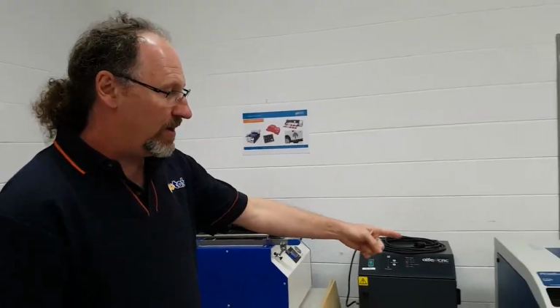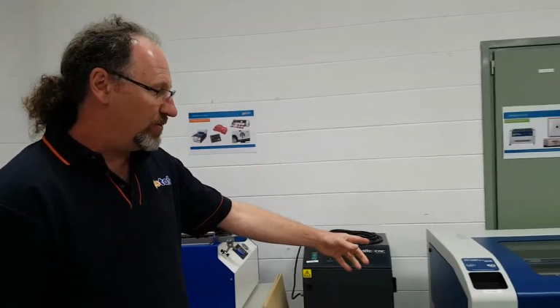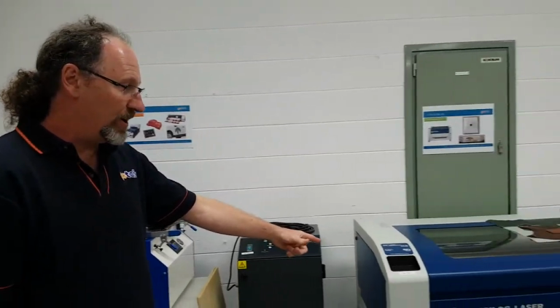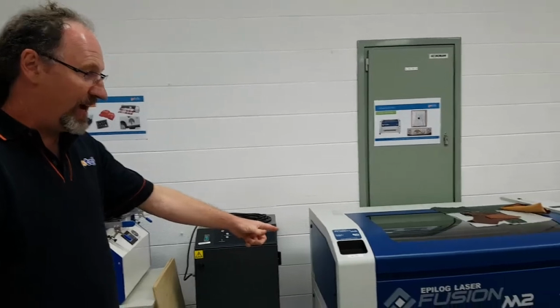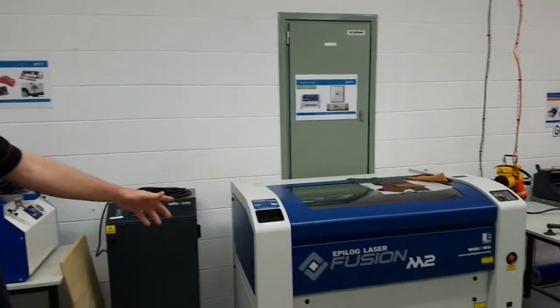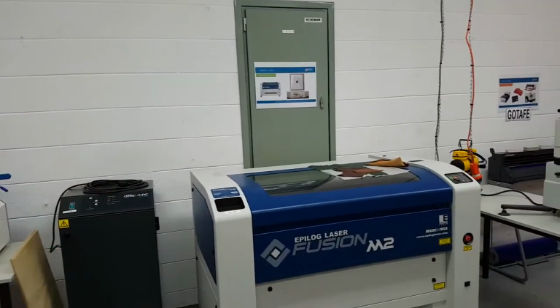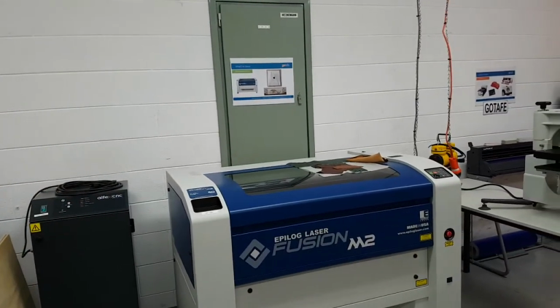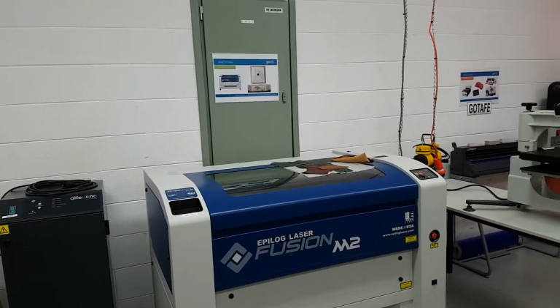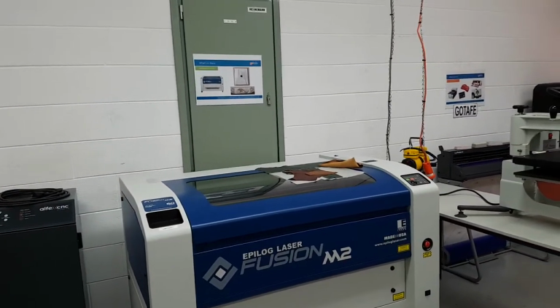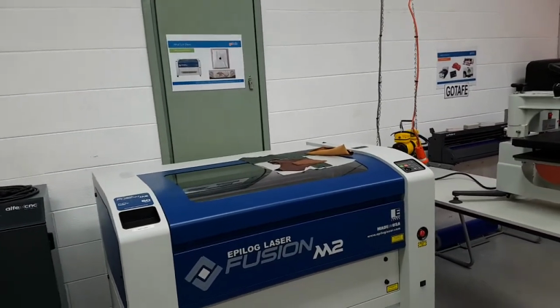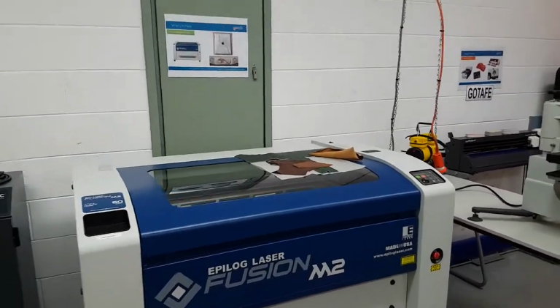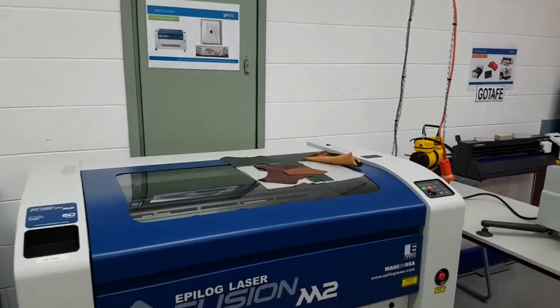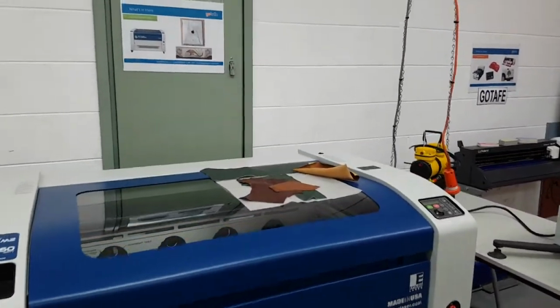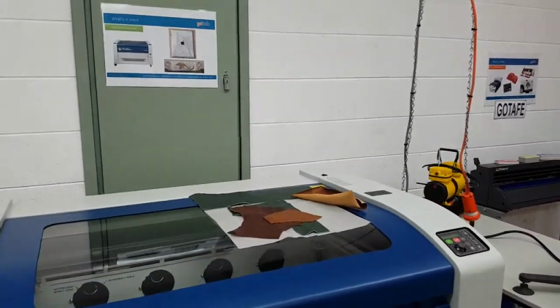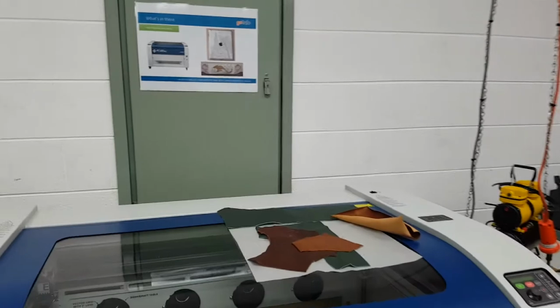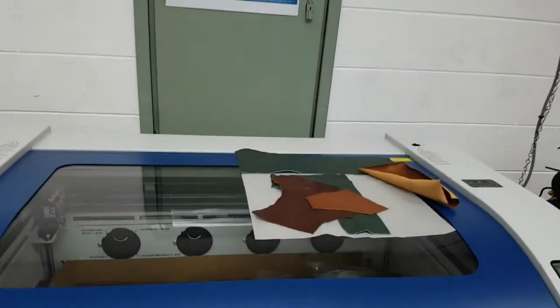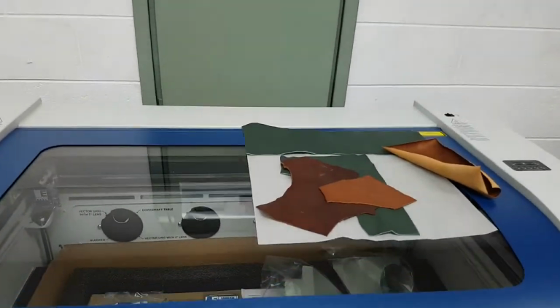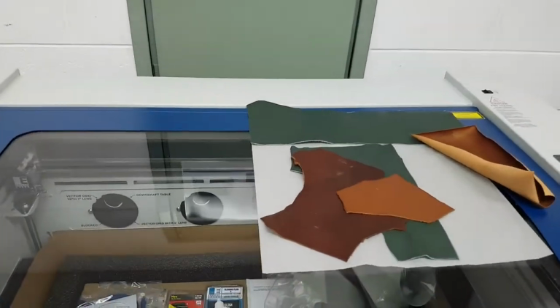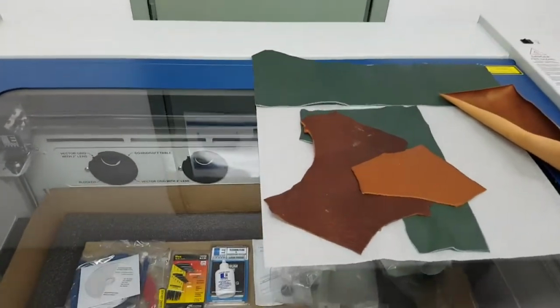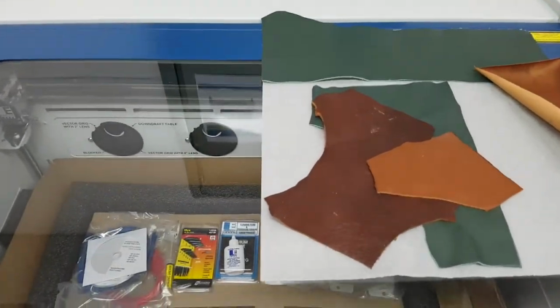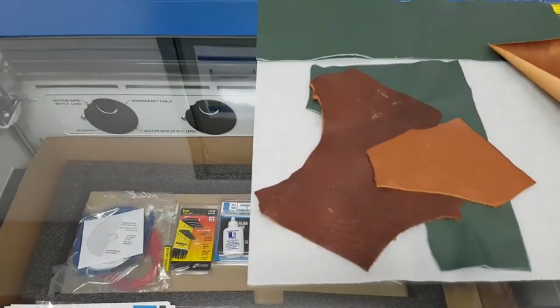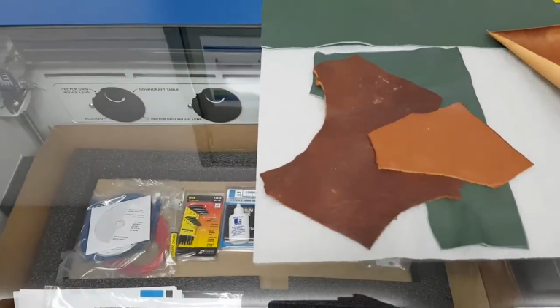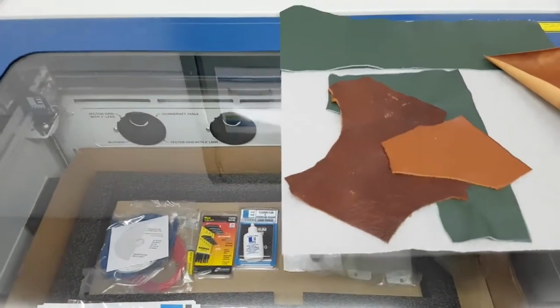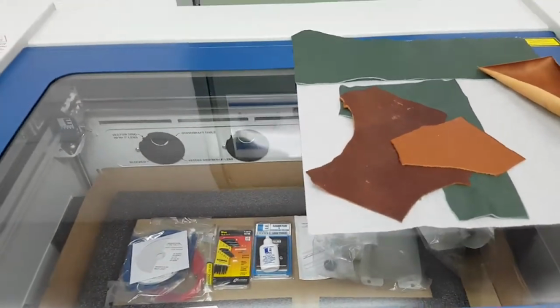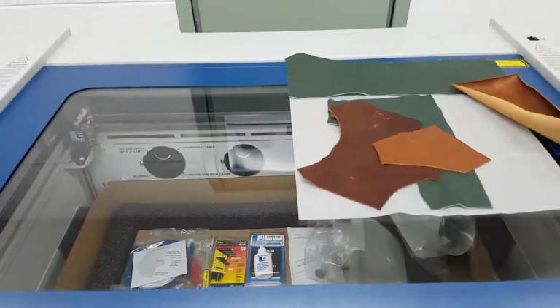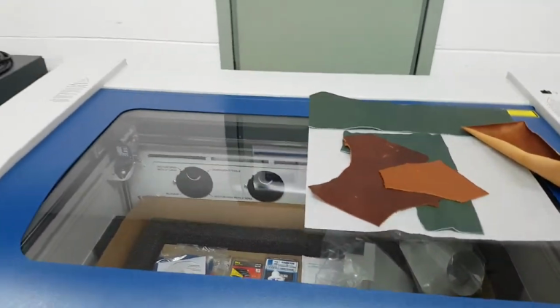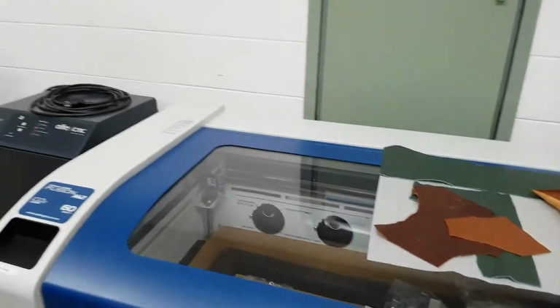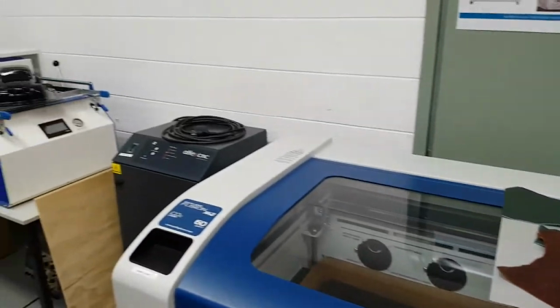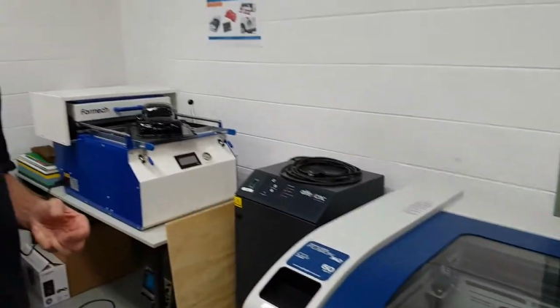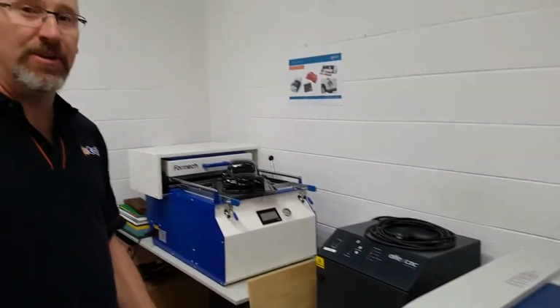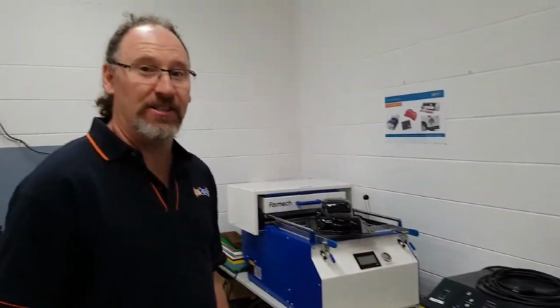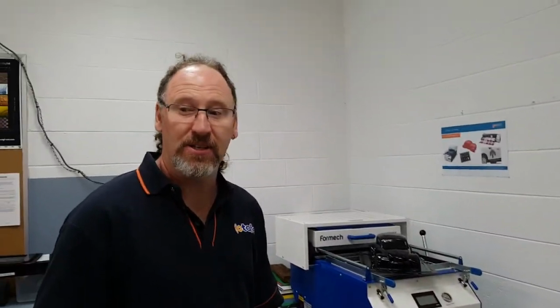Over here we've got our laser cutter and engraver, to be commissioned this Friday. You'll see there's a heap of stuff in there that's not actually operational, but Friday the suppliers come in and actually commission that.